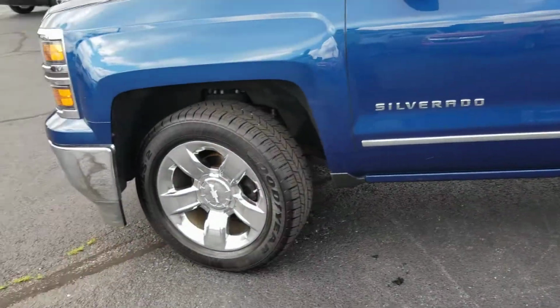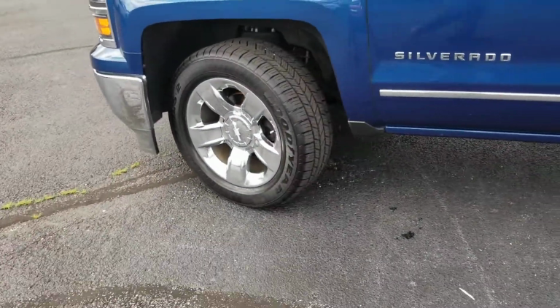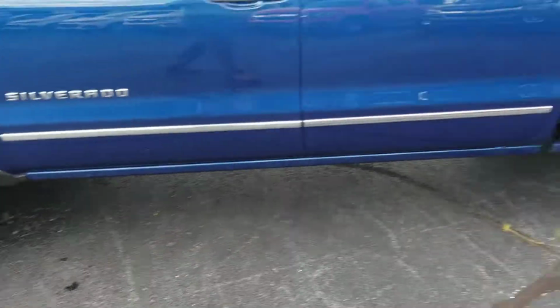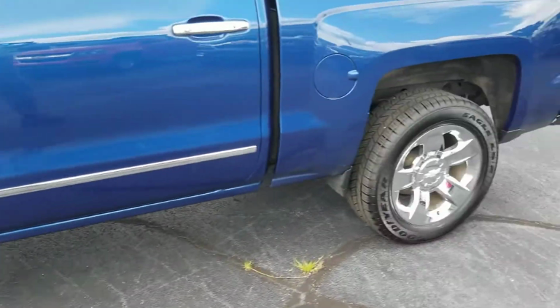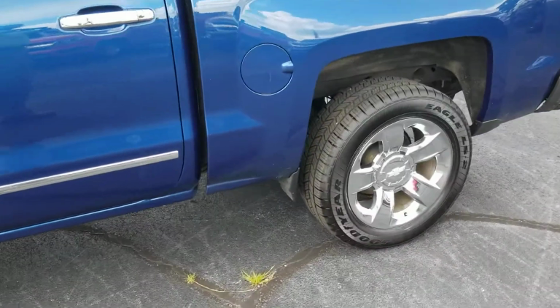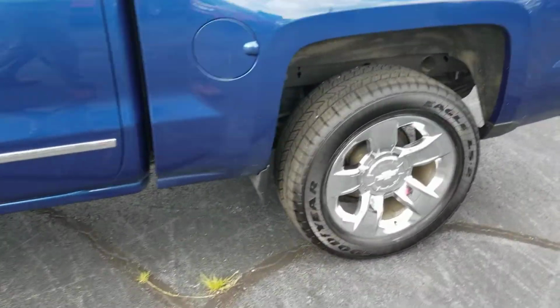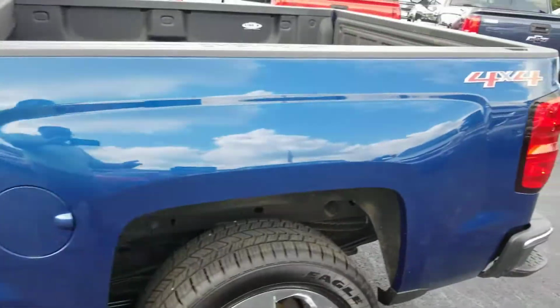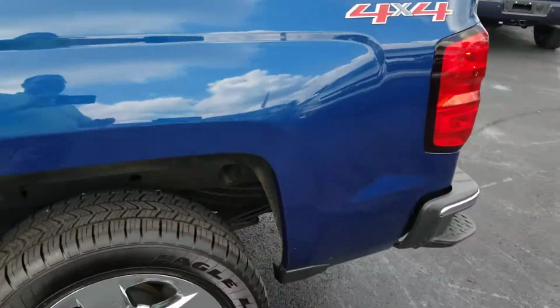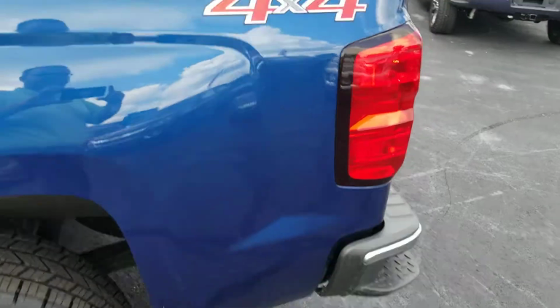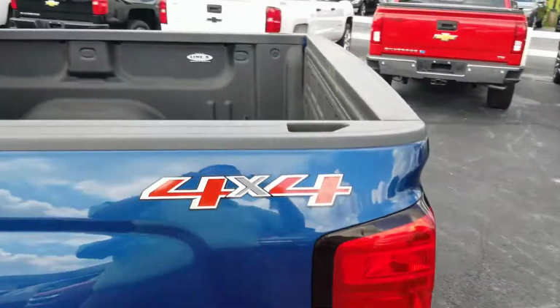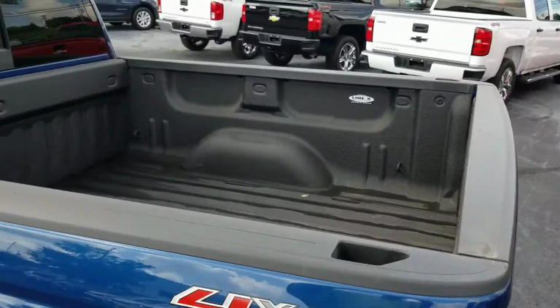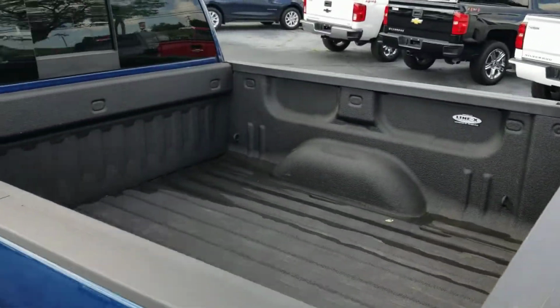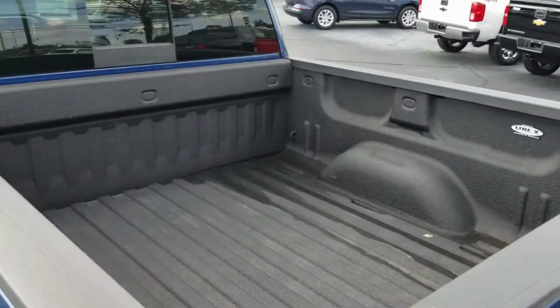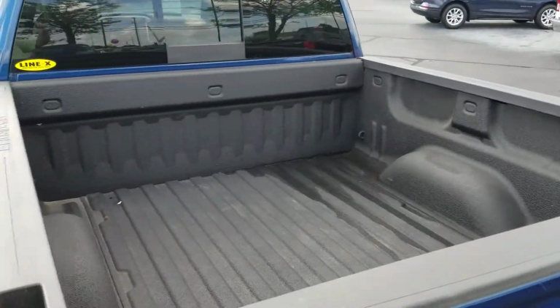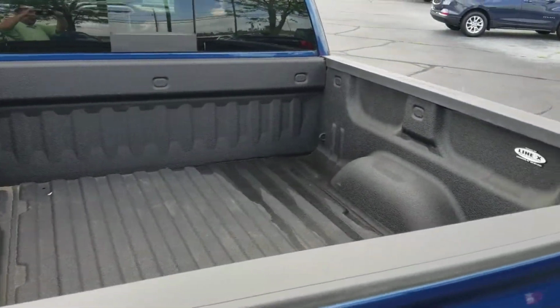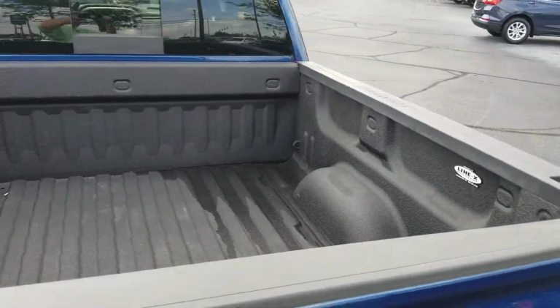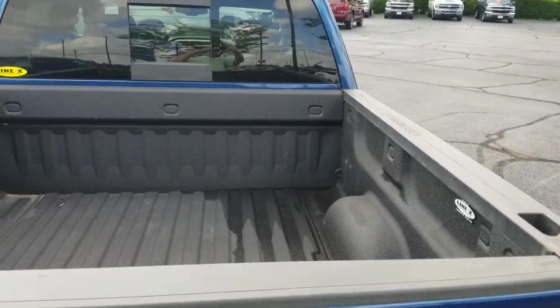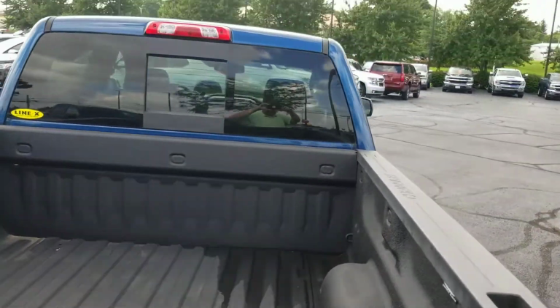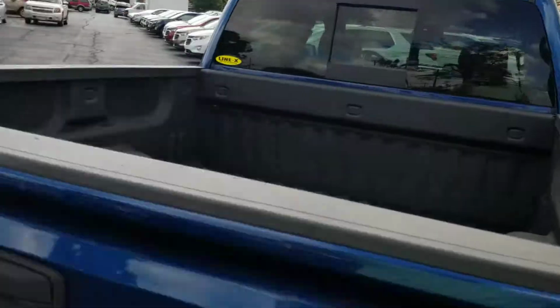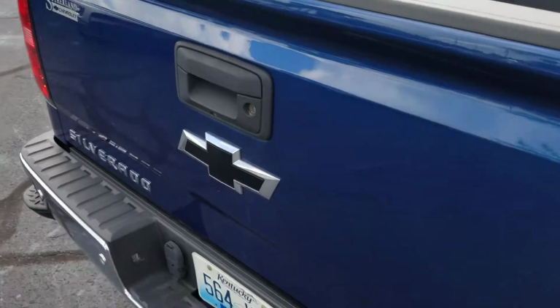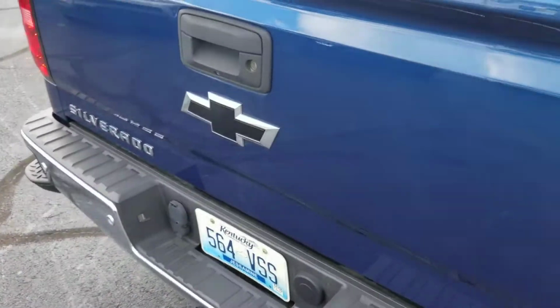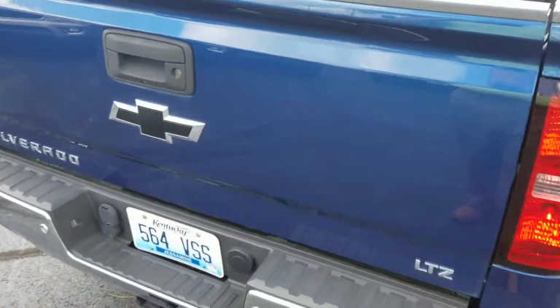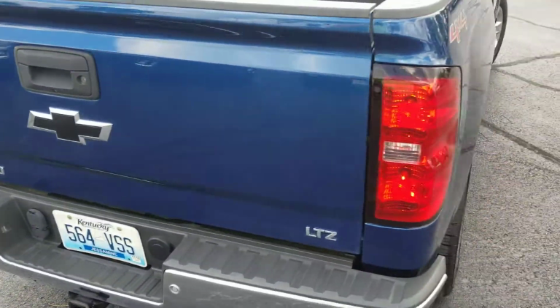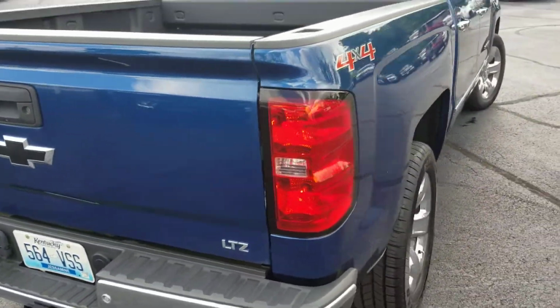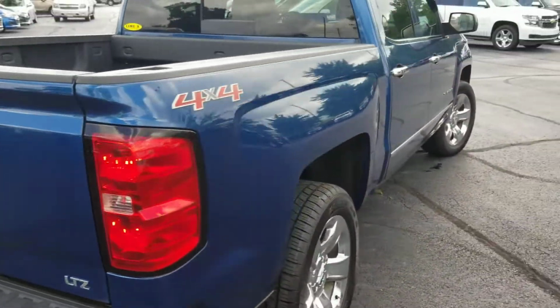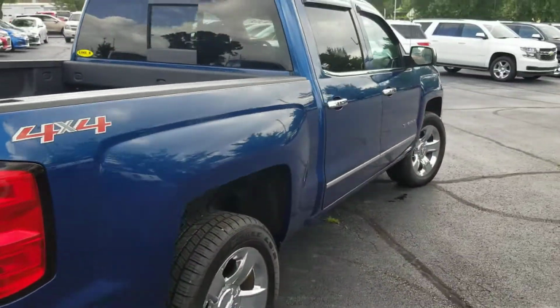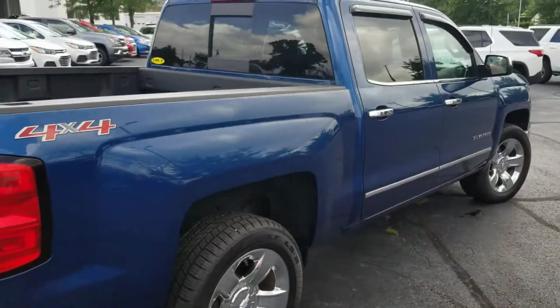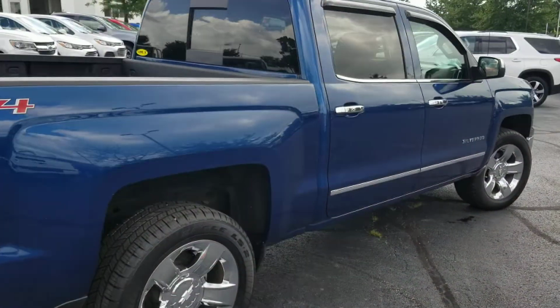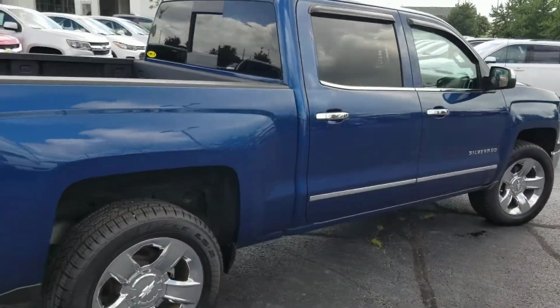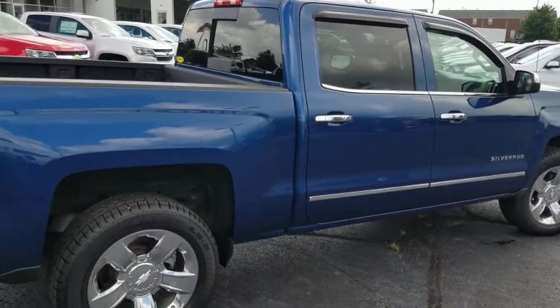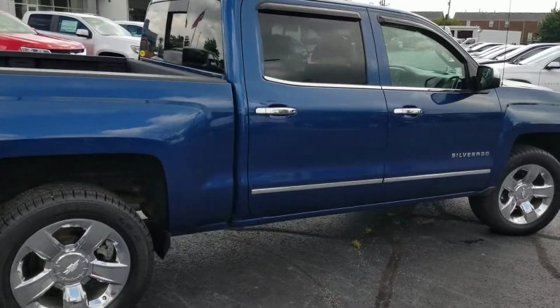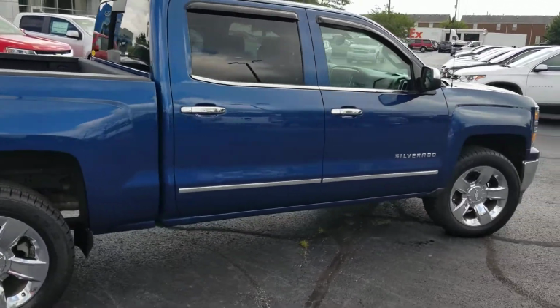It's got these nice big chrome wheels on it. I'll show you the back first — it does have a Line-X bed liner. I'll walk around the body here so you can get a good view of it.